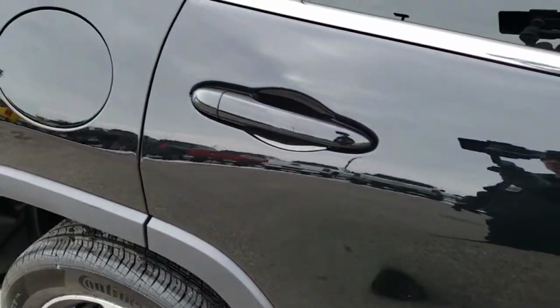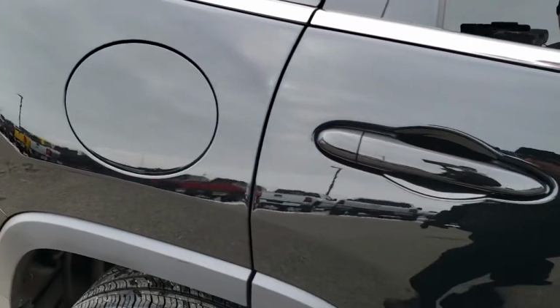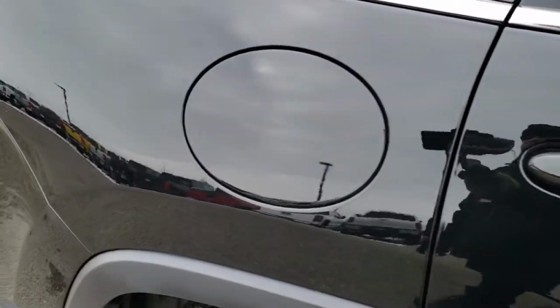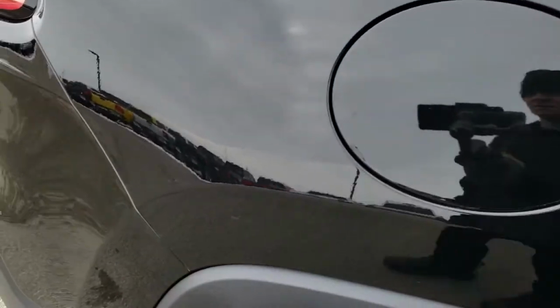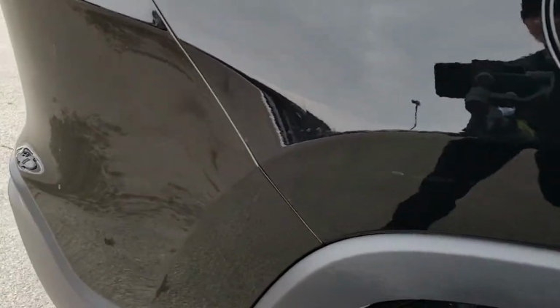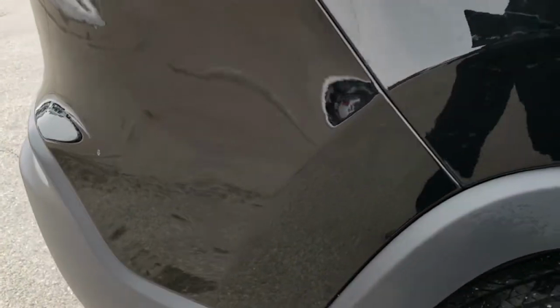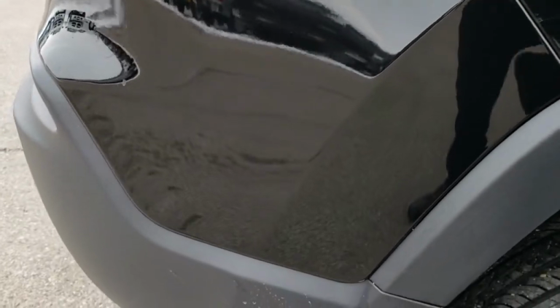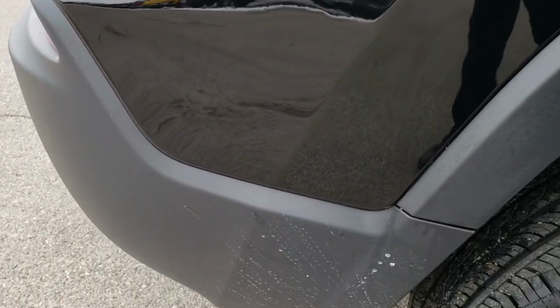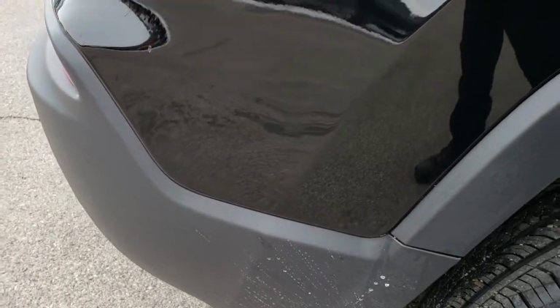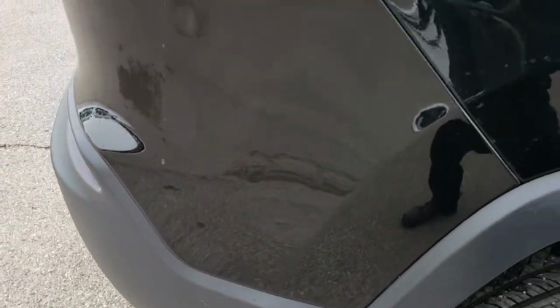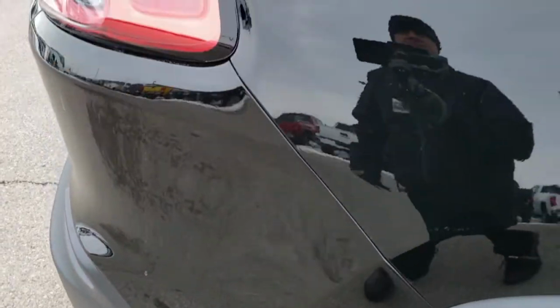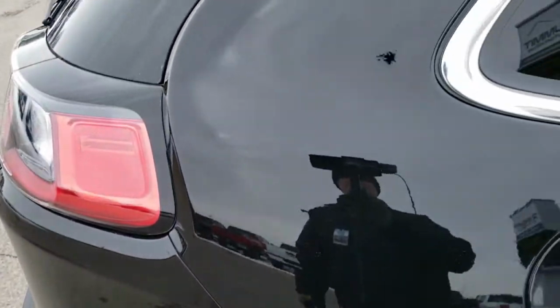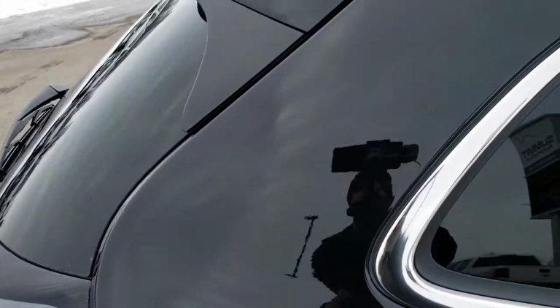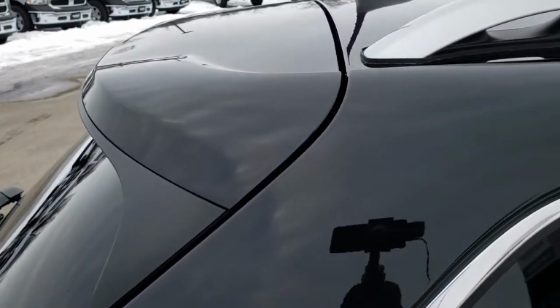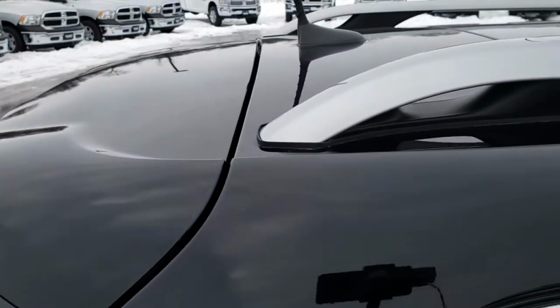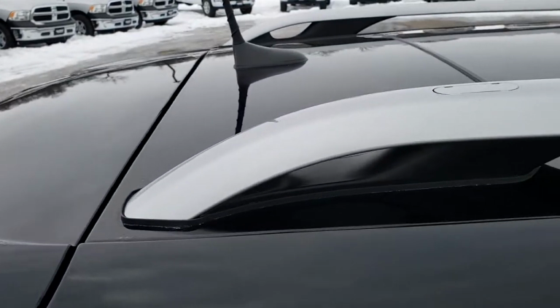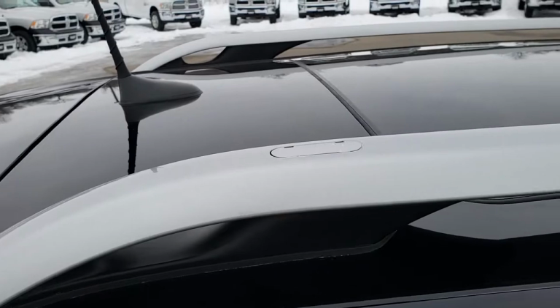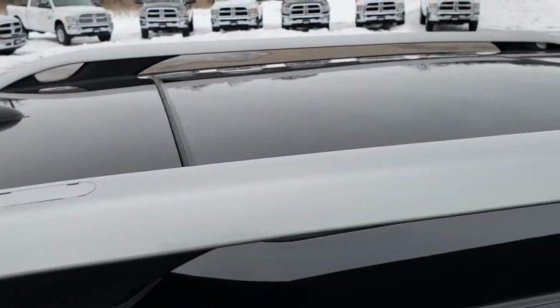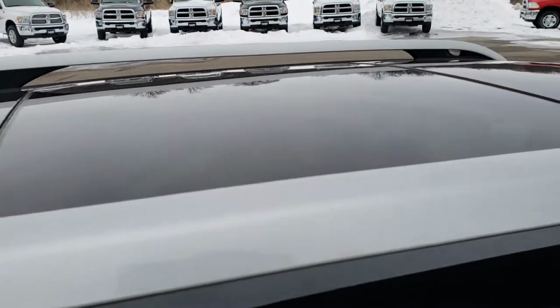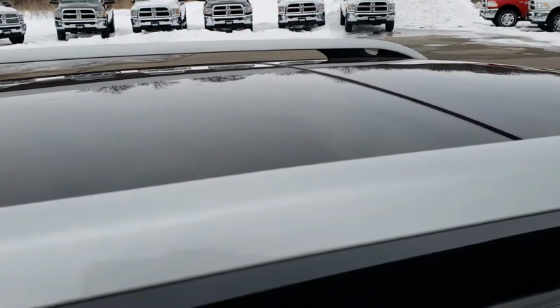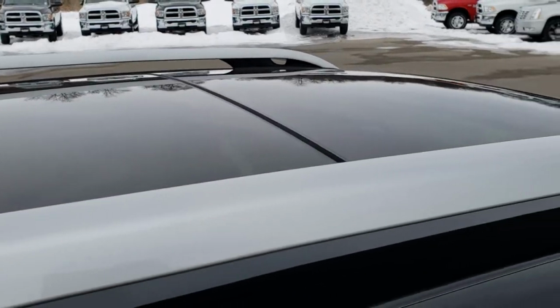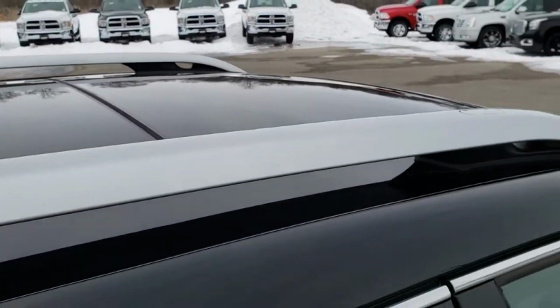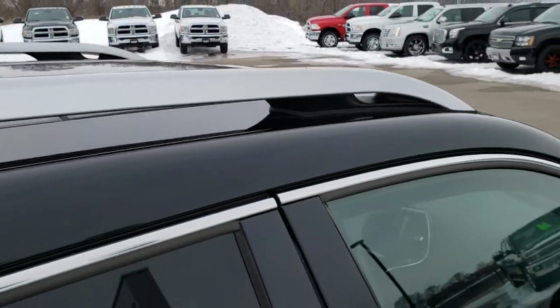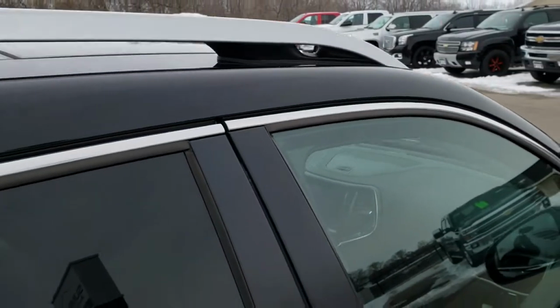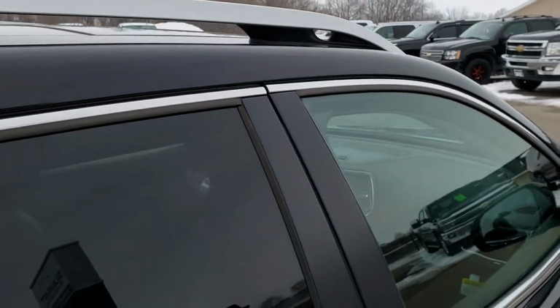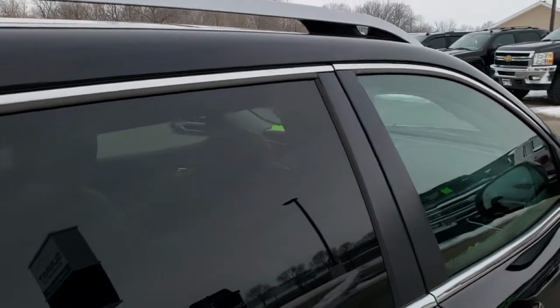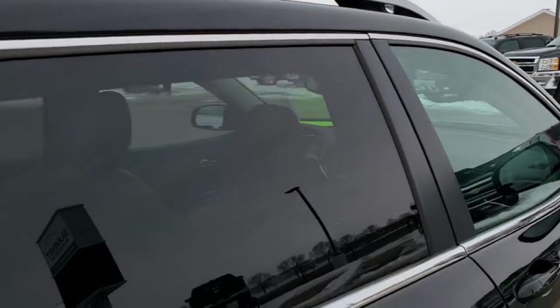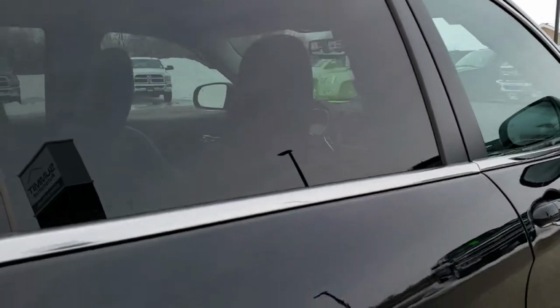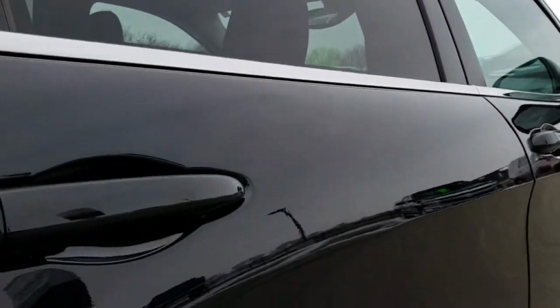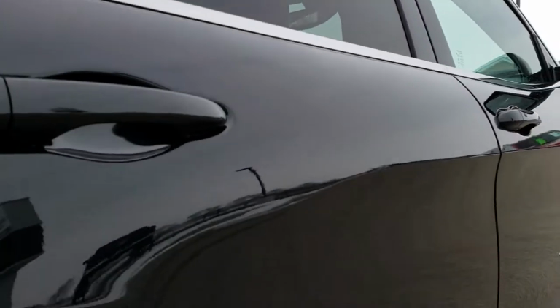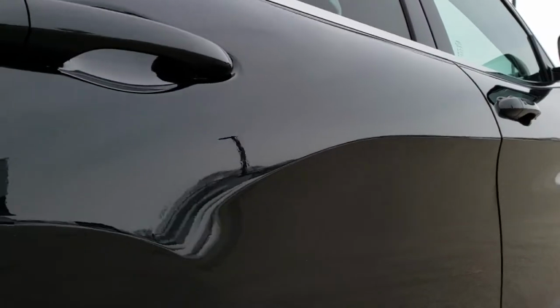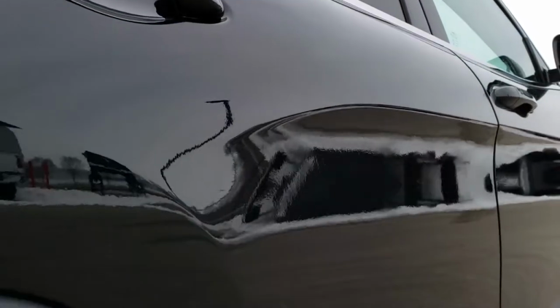We take these HD videos so if you are far away, or even if you're close by and just cannot make the trip down, you can still see the vehicle, hear the vehicle, and have confidence in what you're looking at so that you can make a smart buying decision from the comfort of your own home. And when you get here, there's absolutely no surprises.